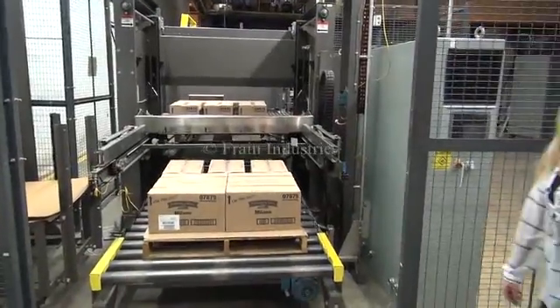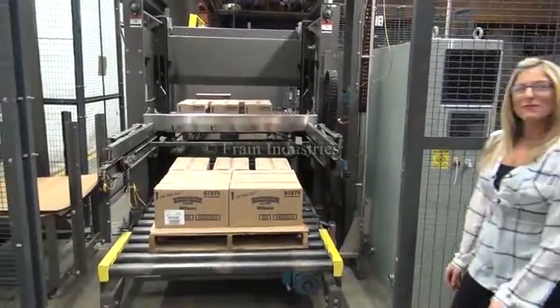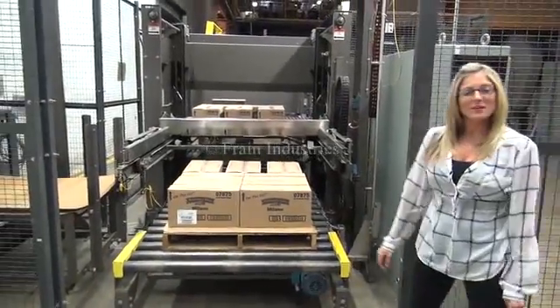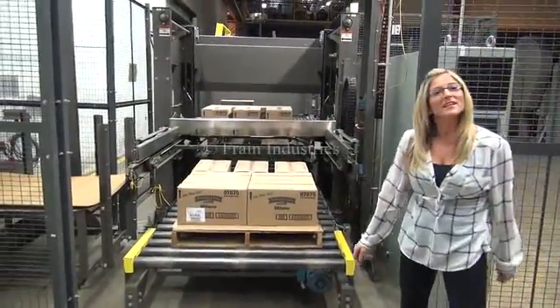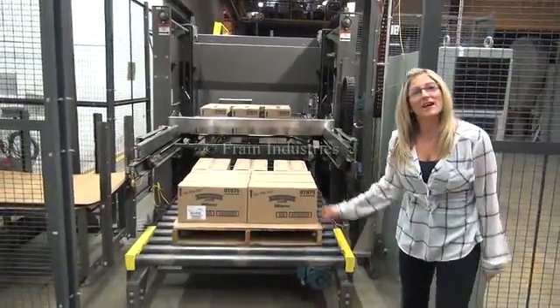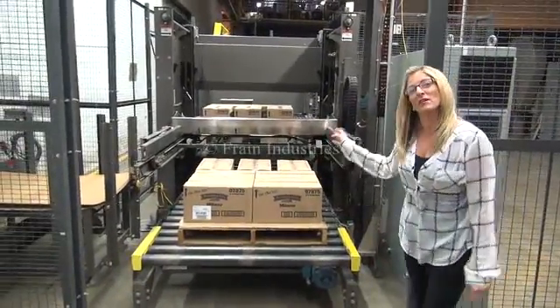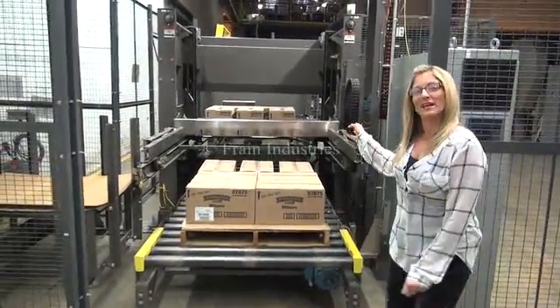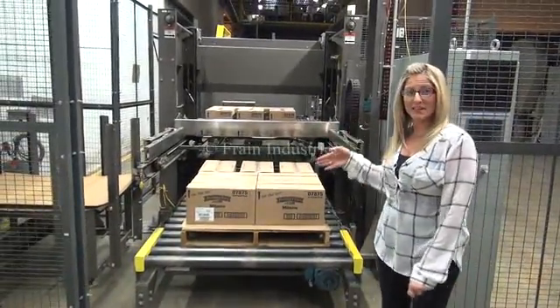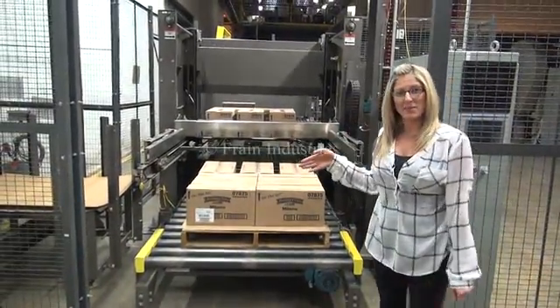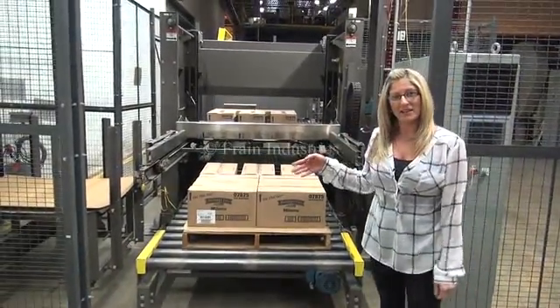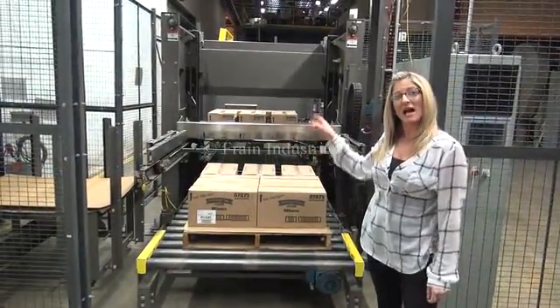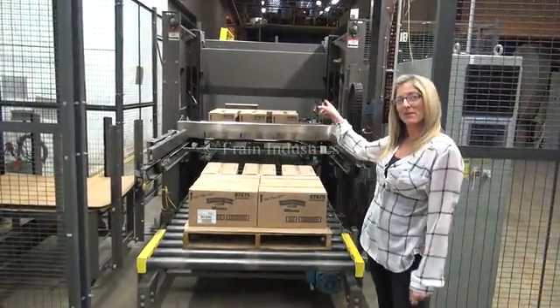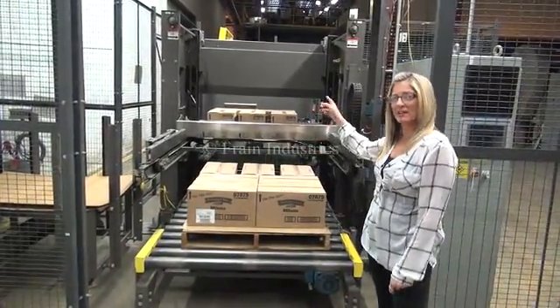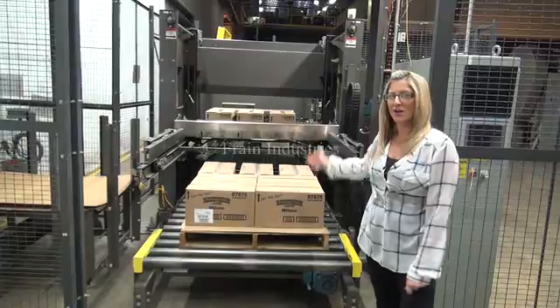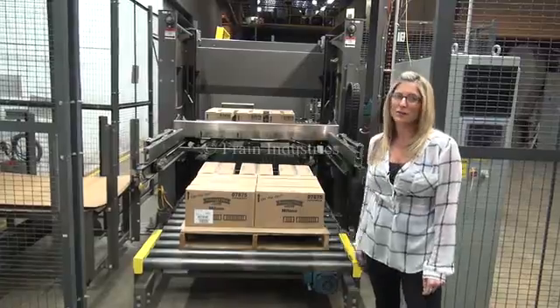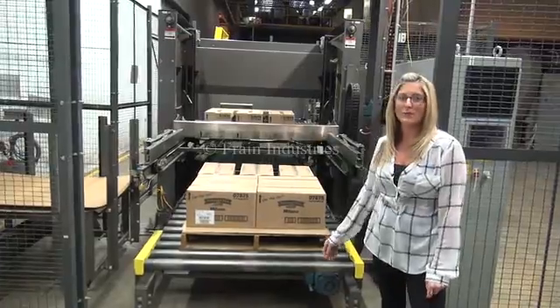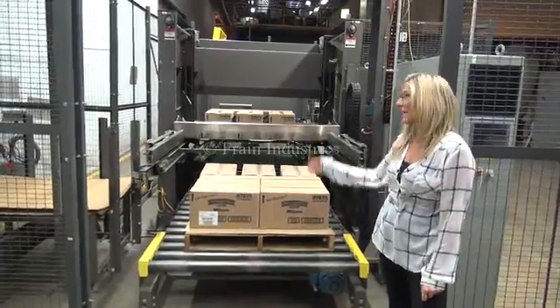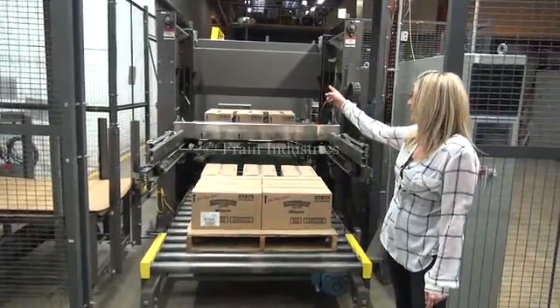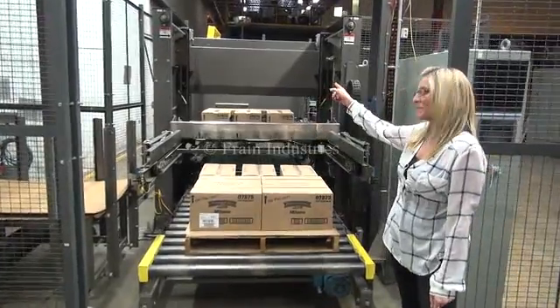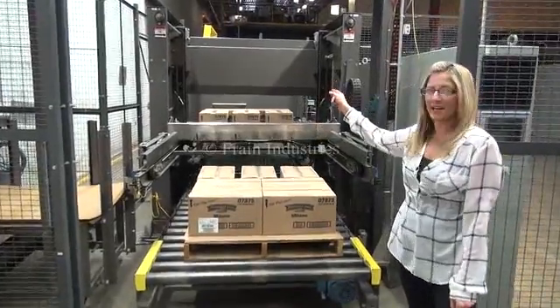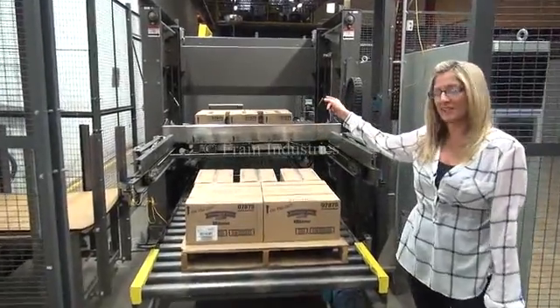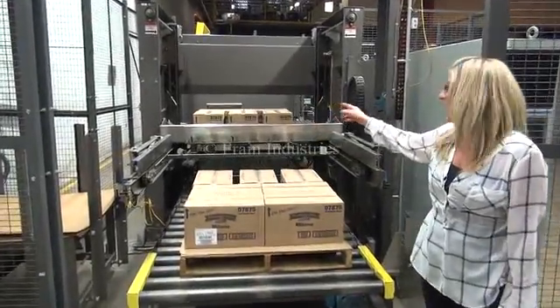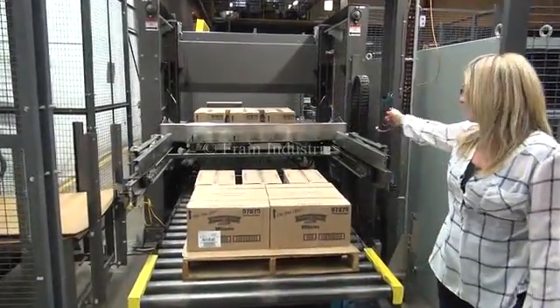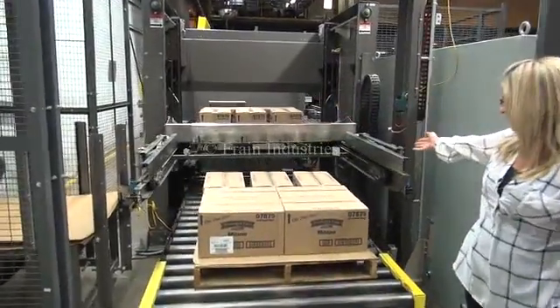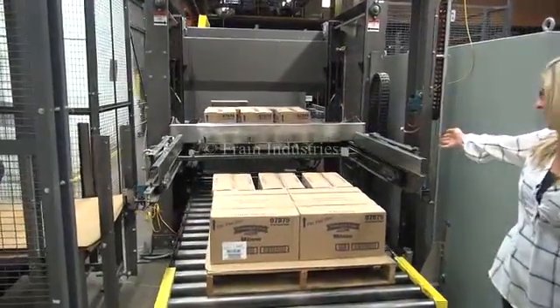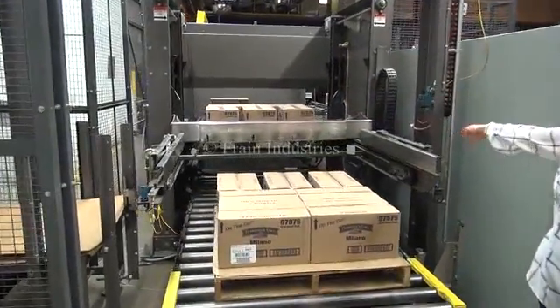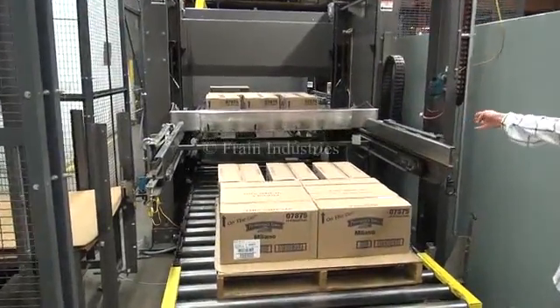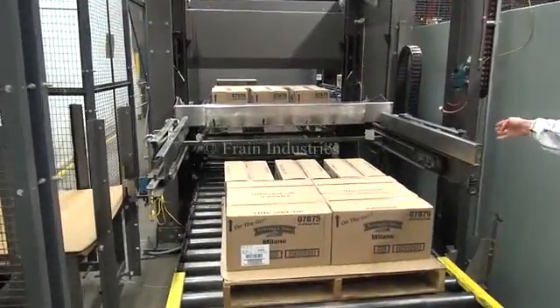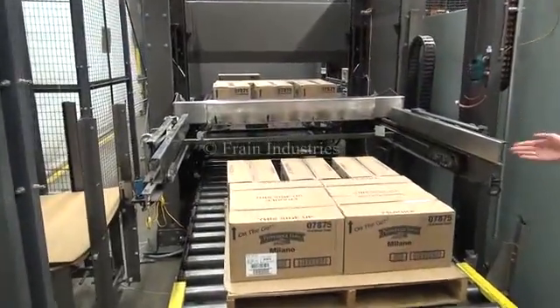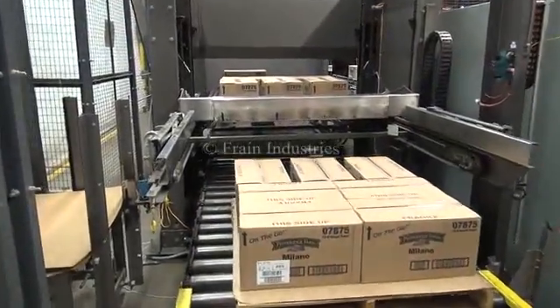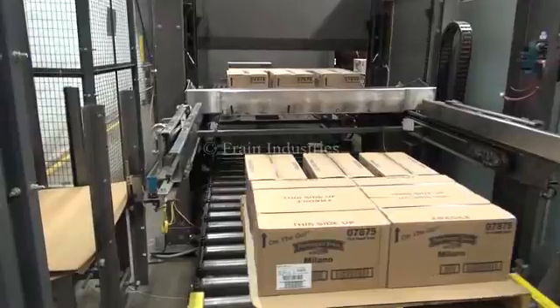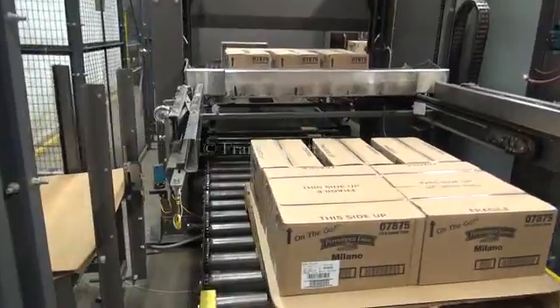Before a completed level is placed on the pallet, an empty pallet is brought over from the pallet magazine behind us, and it comes underneath the collating section and is placed right here.